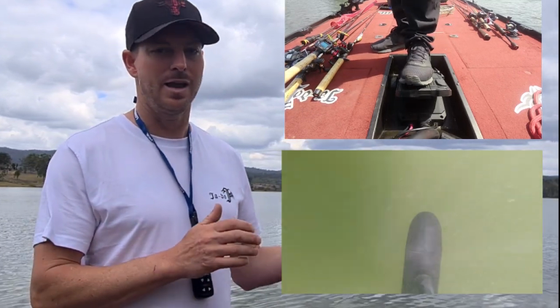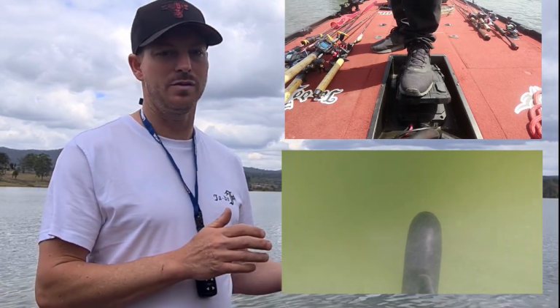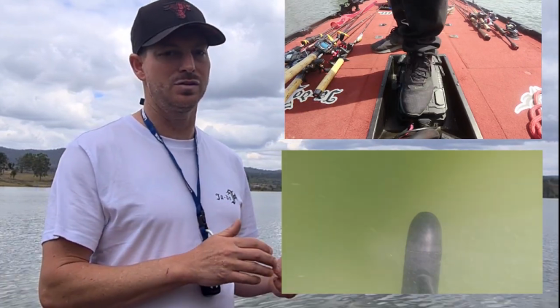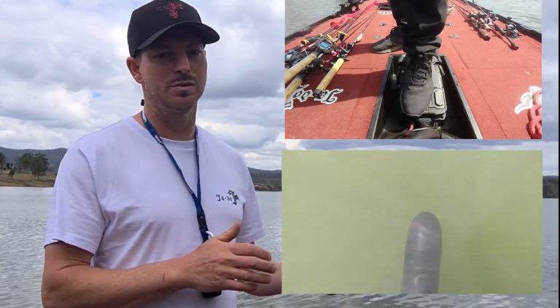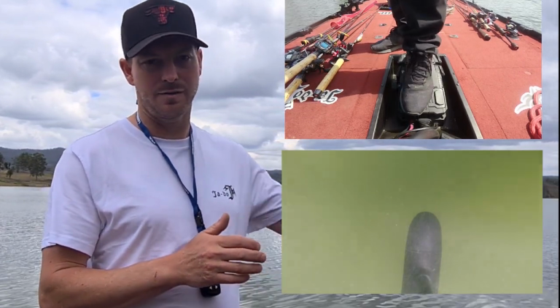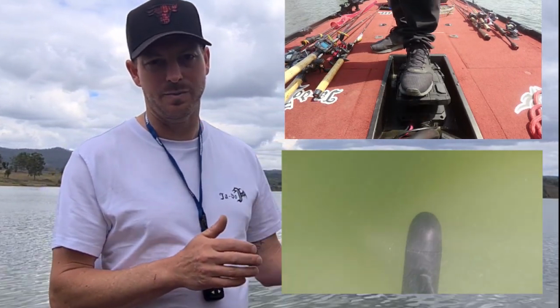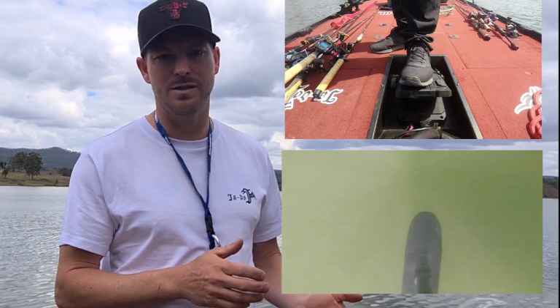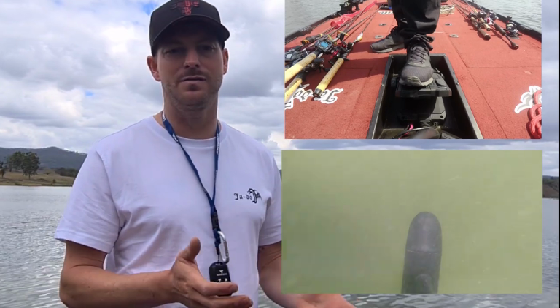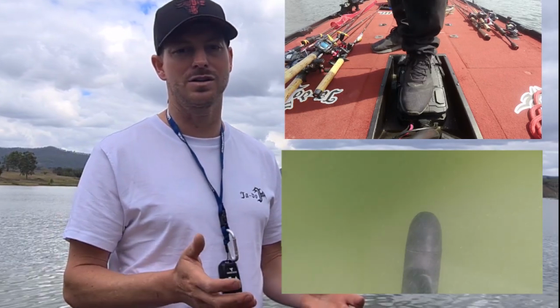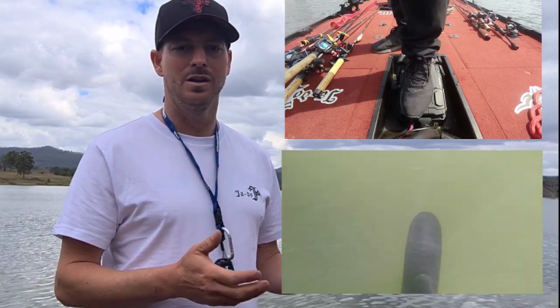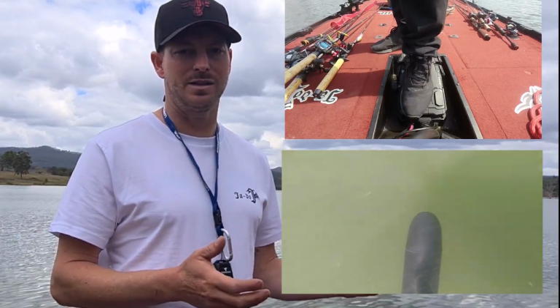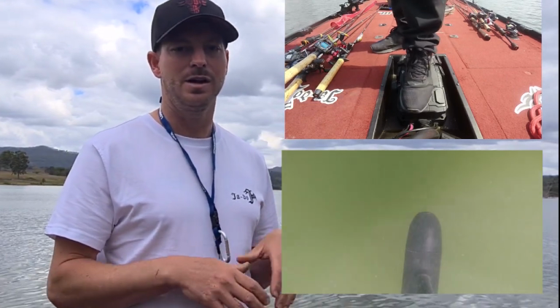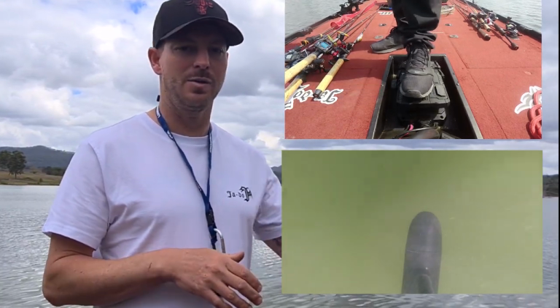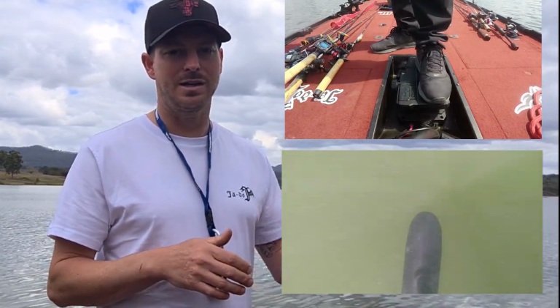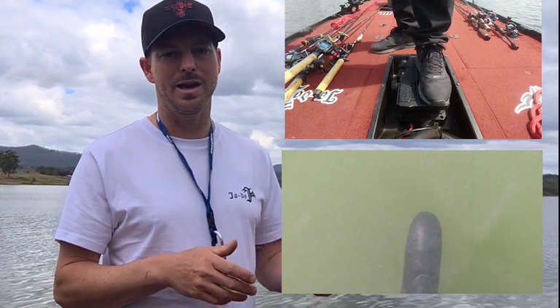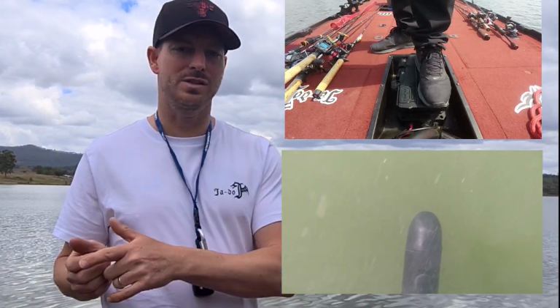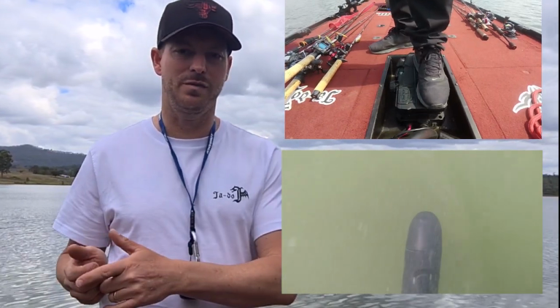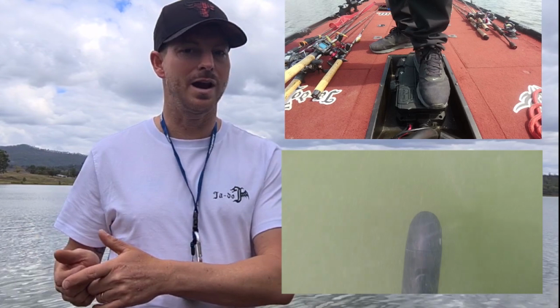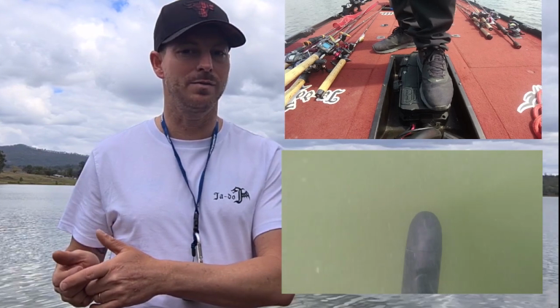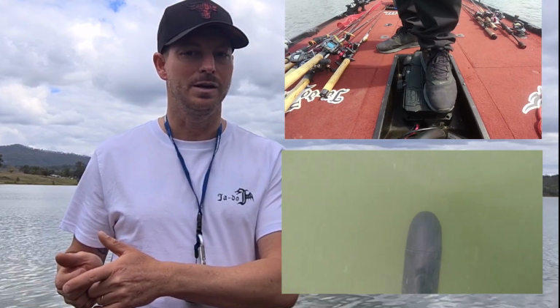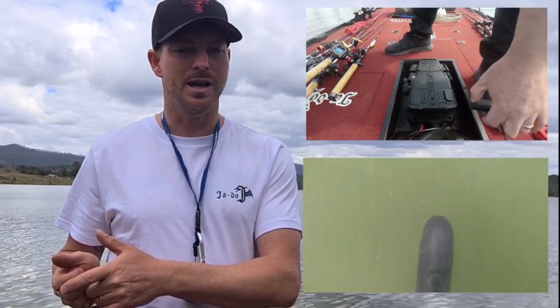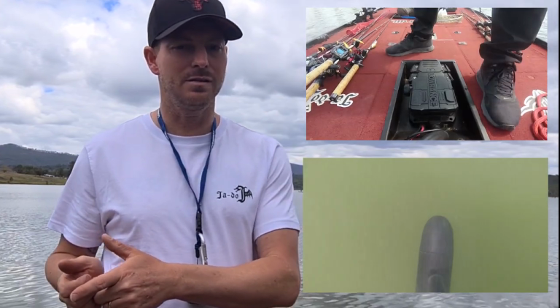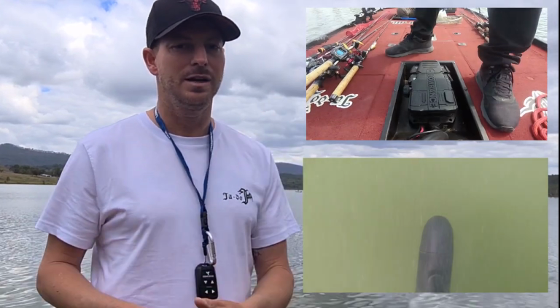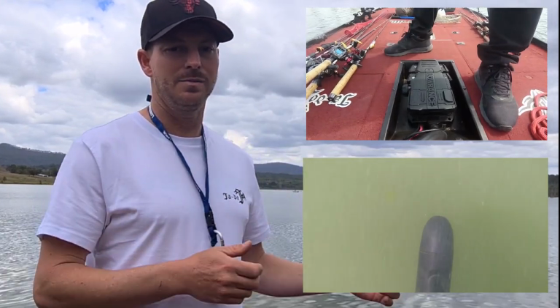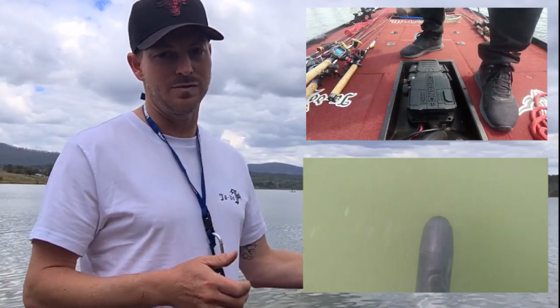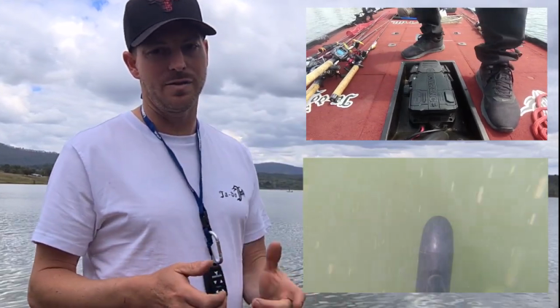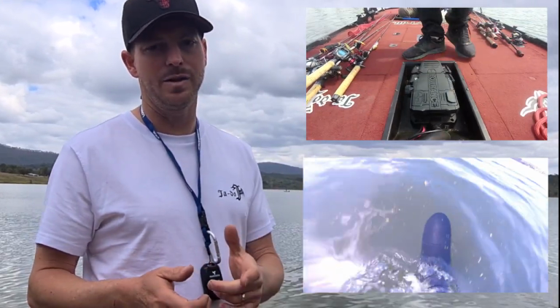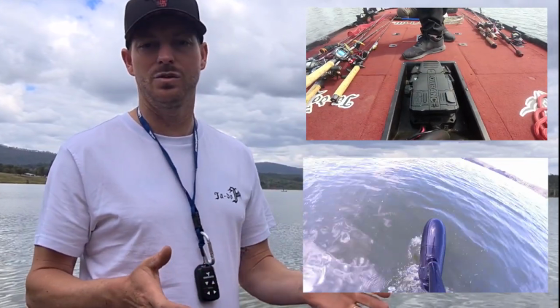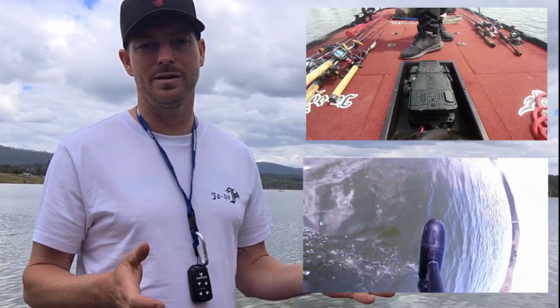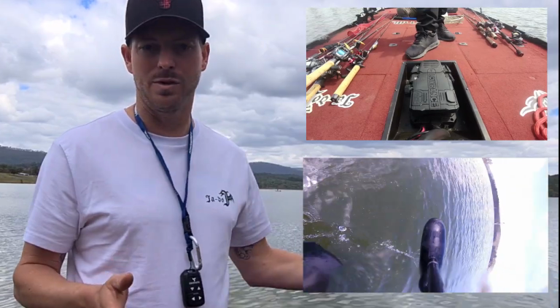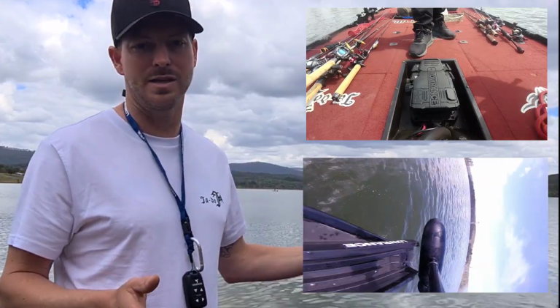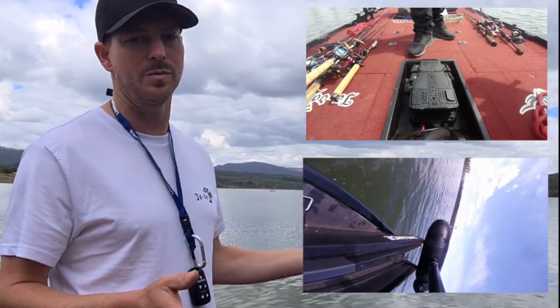I find it to be super good, especially fishing in a place like this where it's heavy structure — lots of timber. You're going in, you're coming out. You want to steer the fish away from the snag itself. So it gives you the ability to do all that with this sensitive foot pedal.